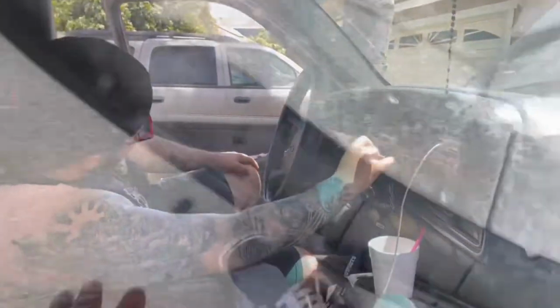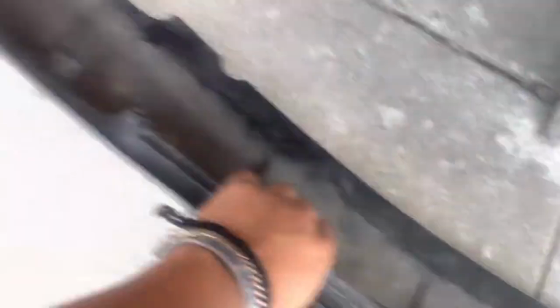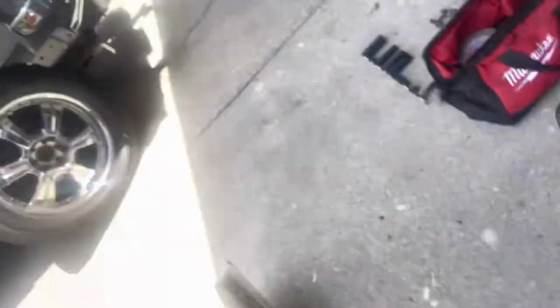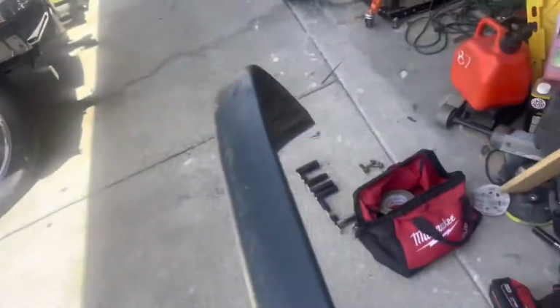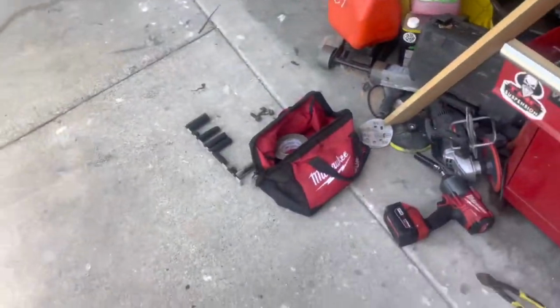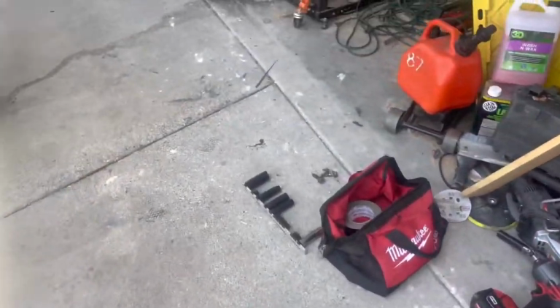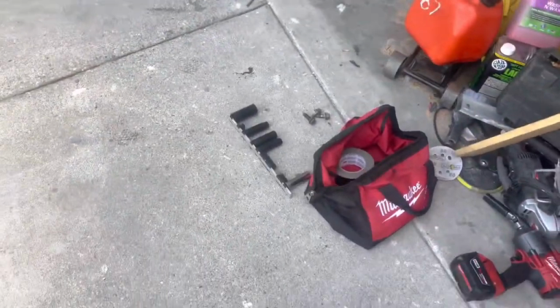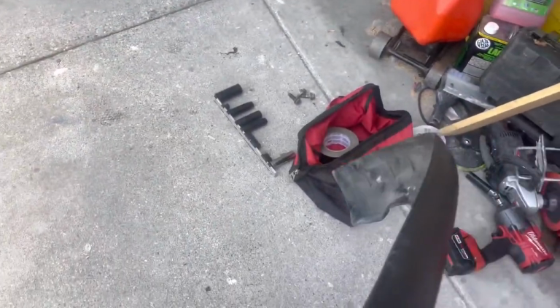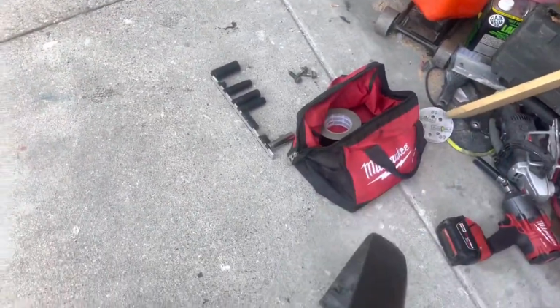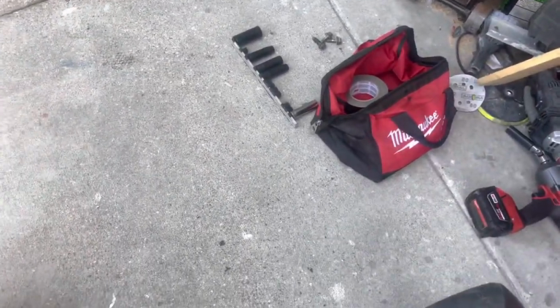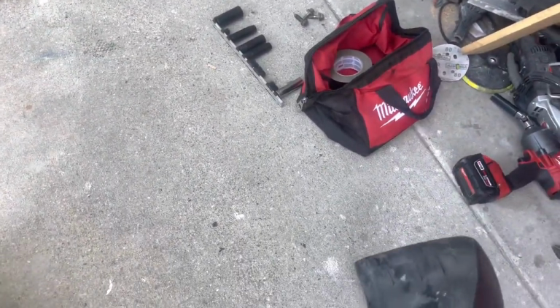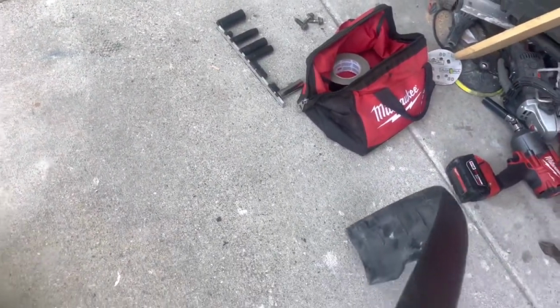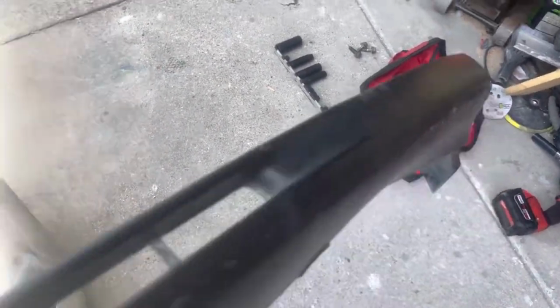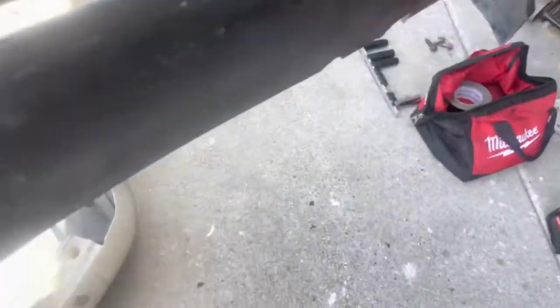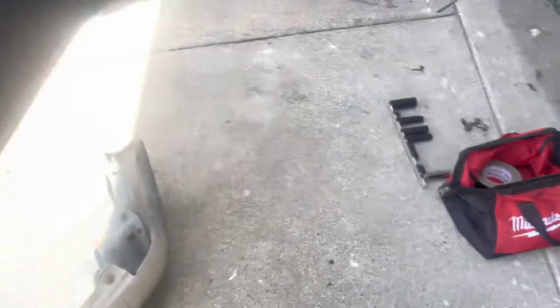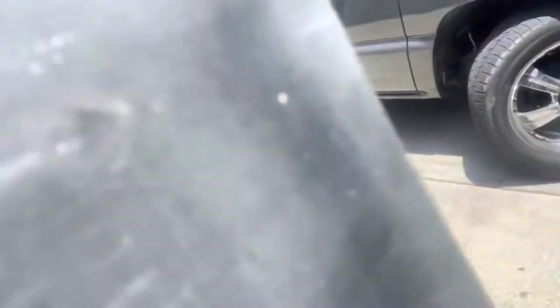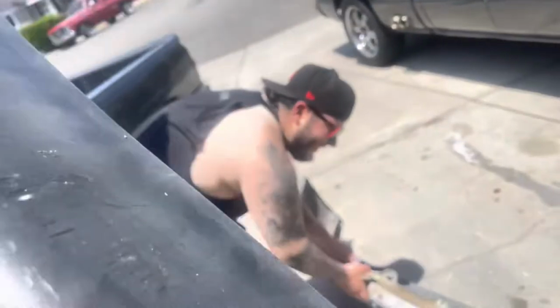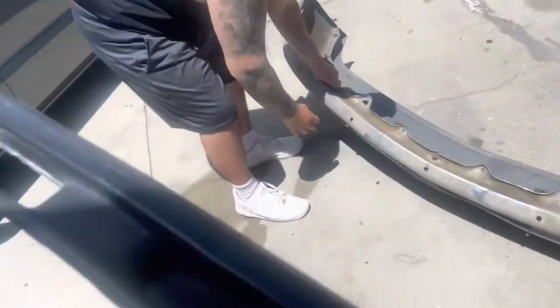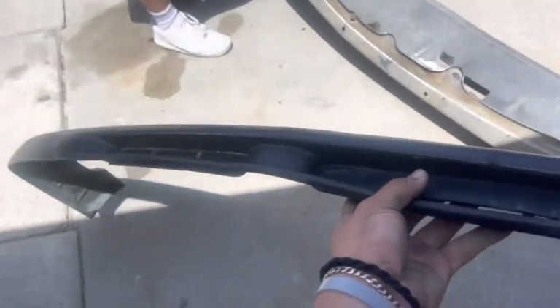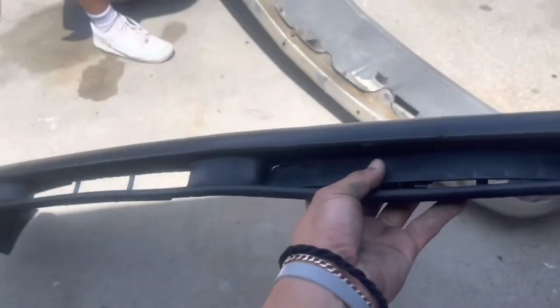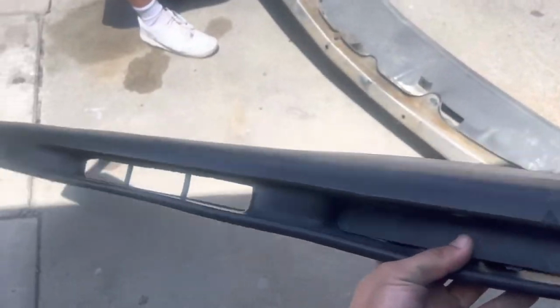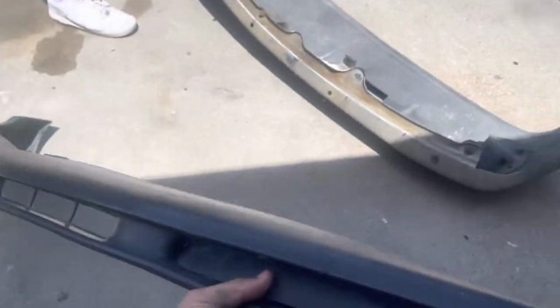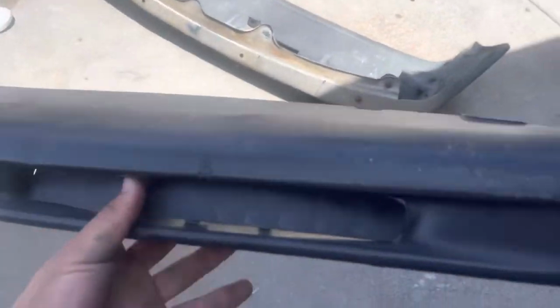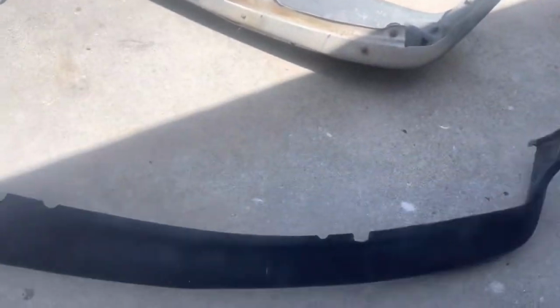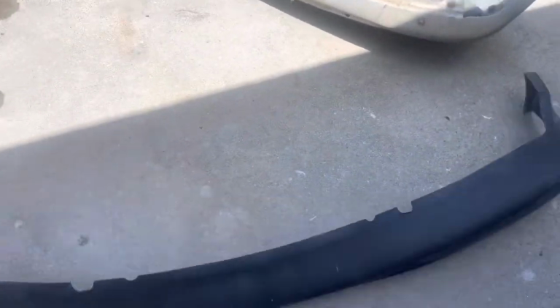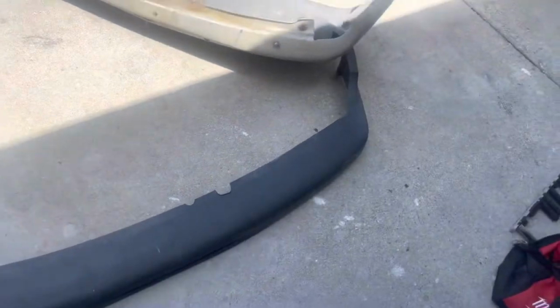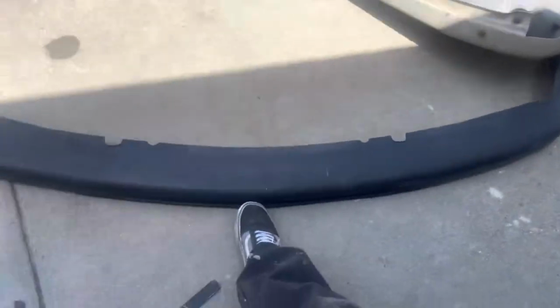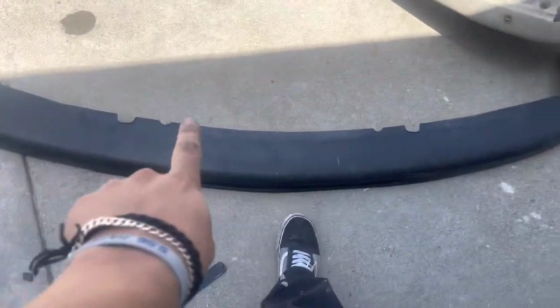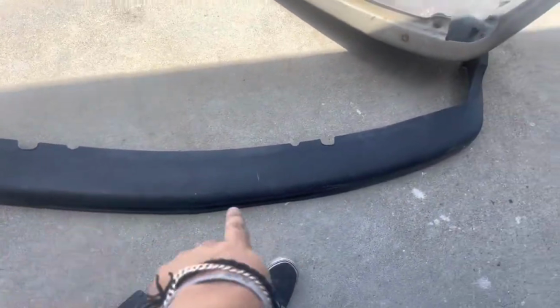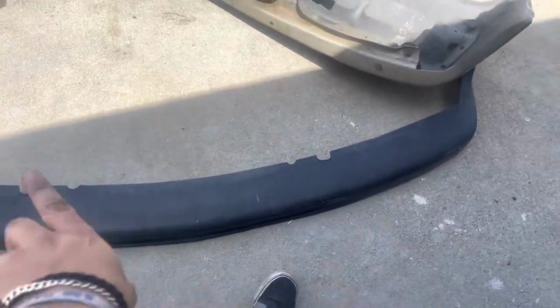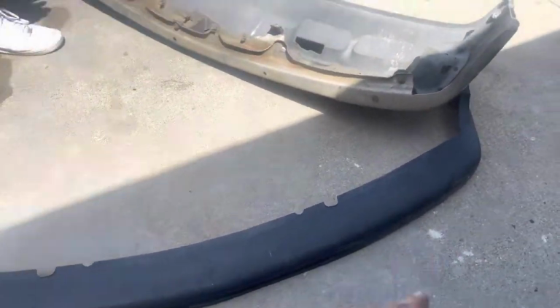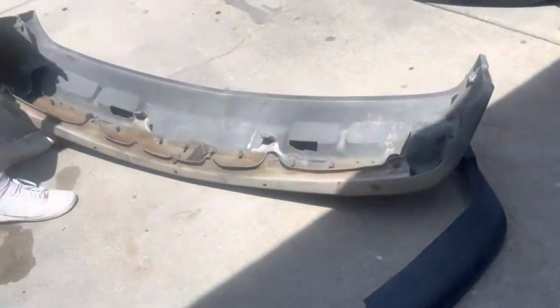Bumper's off. We used four bolts and then we ripped off this top valence piece - it's going to get replaced with the HD one that has like the little divot on there.